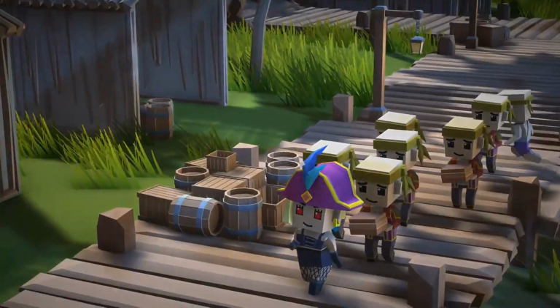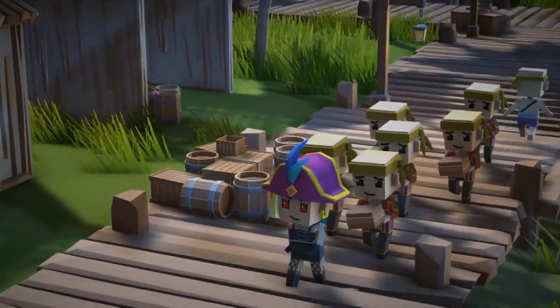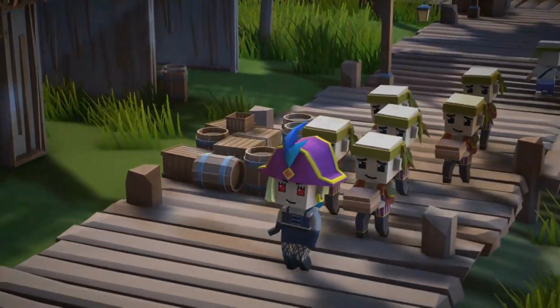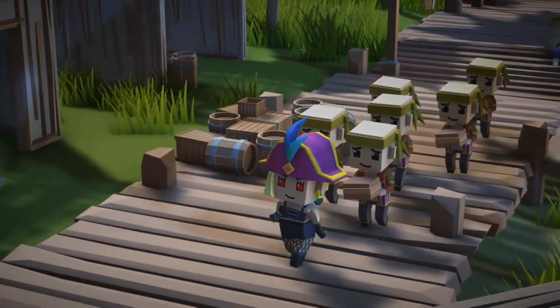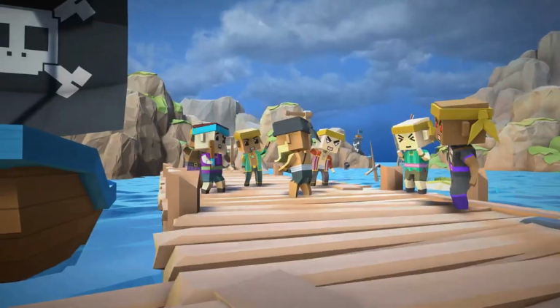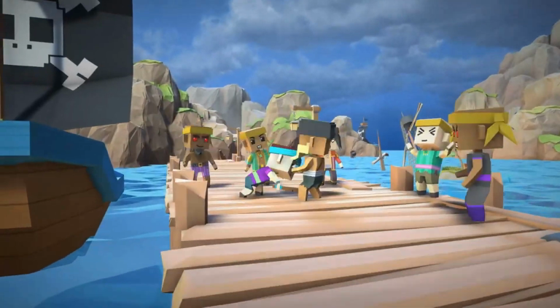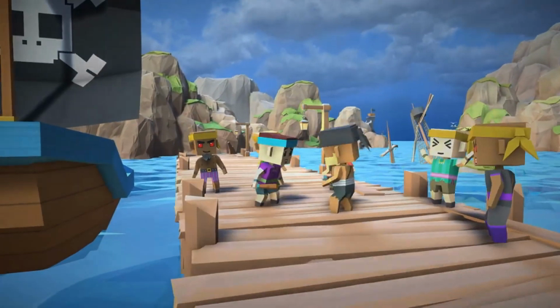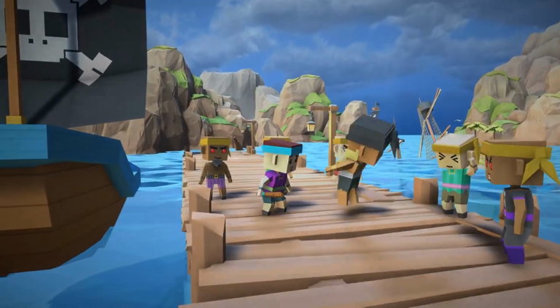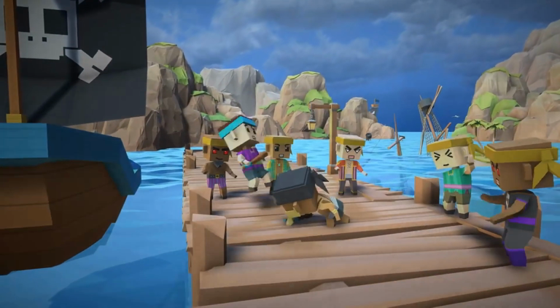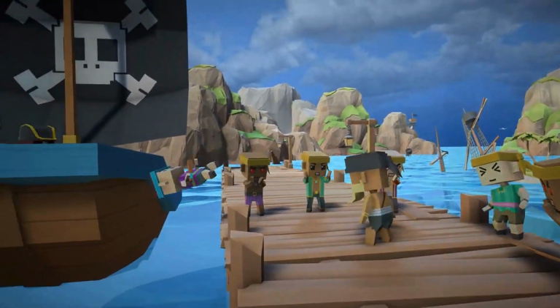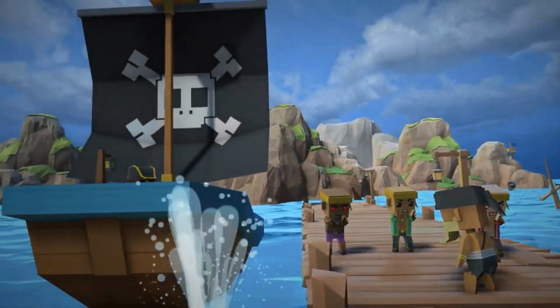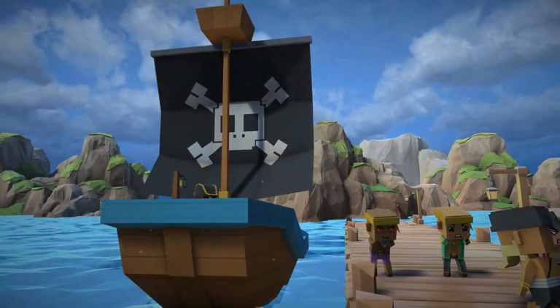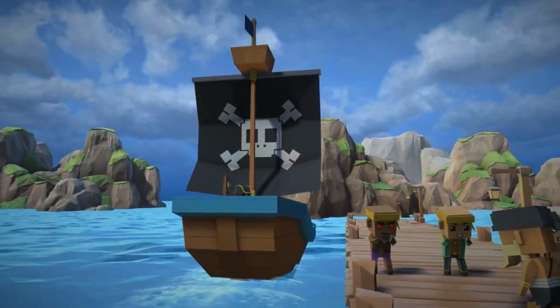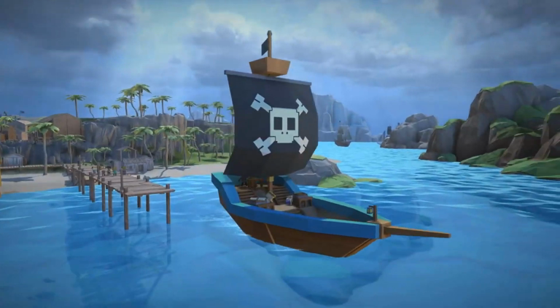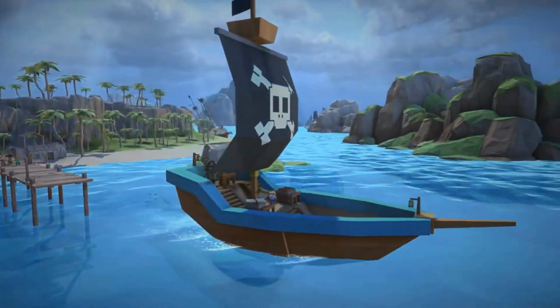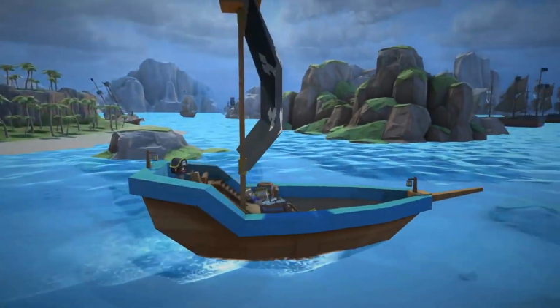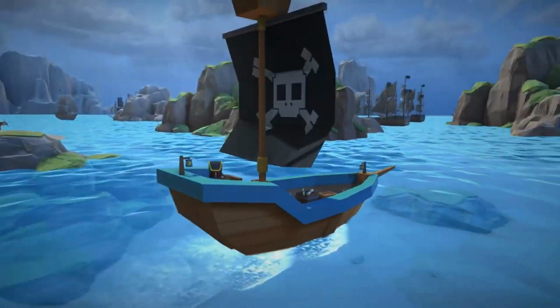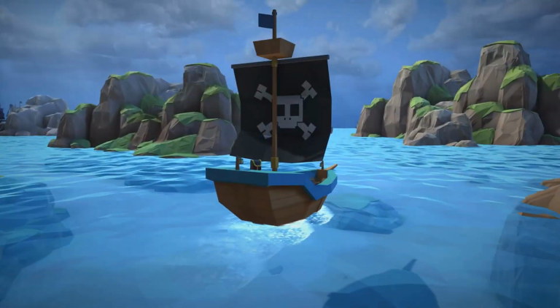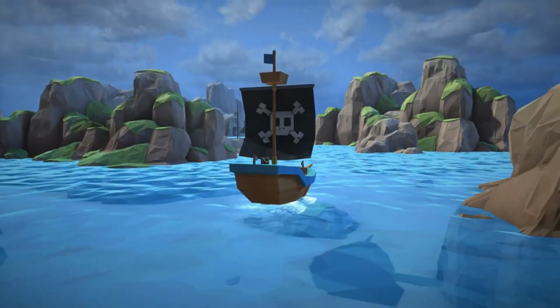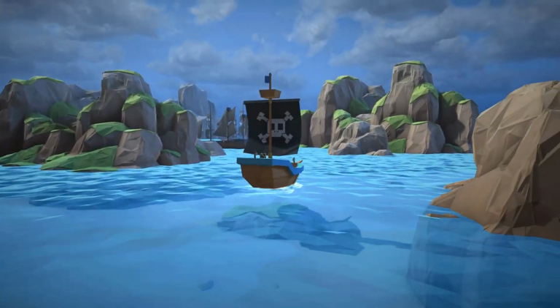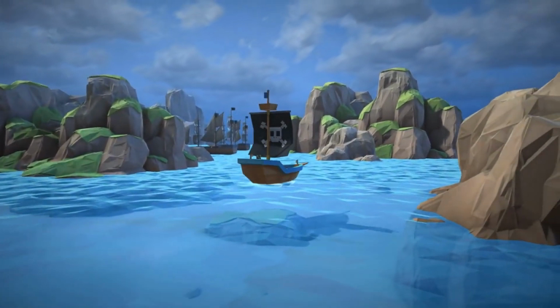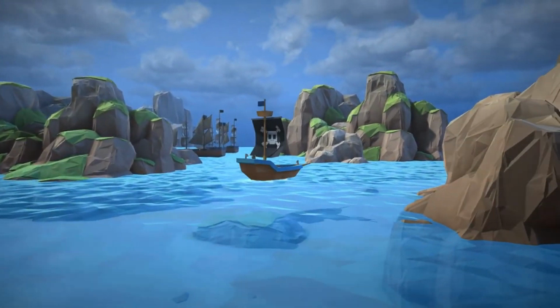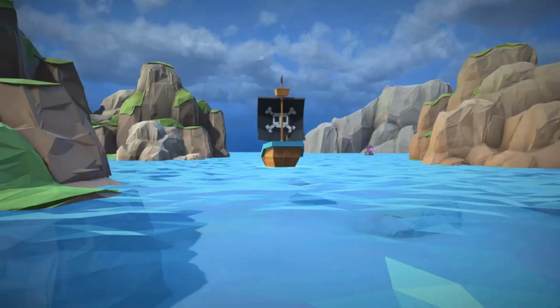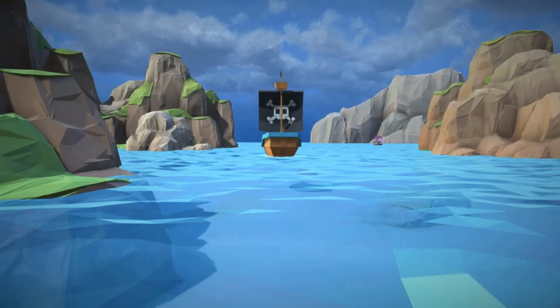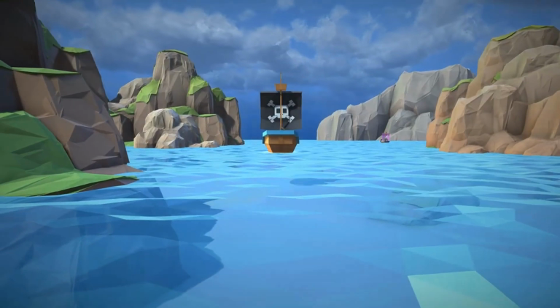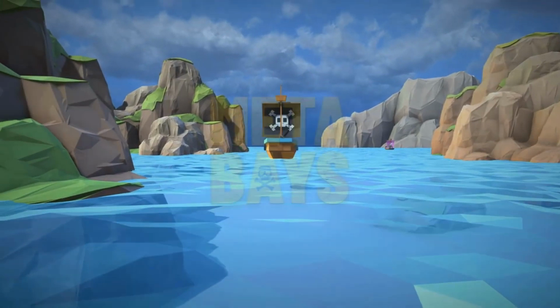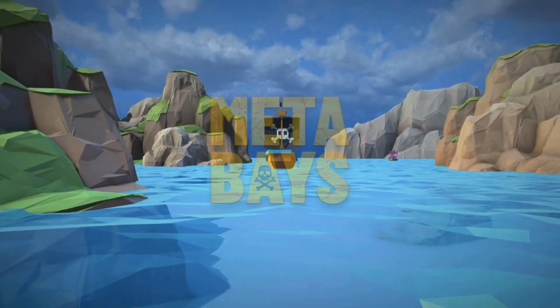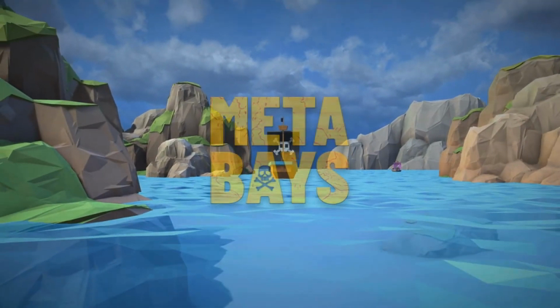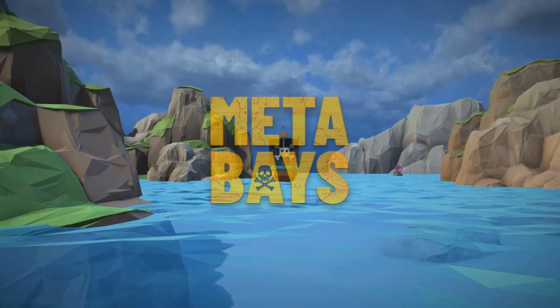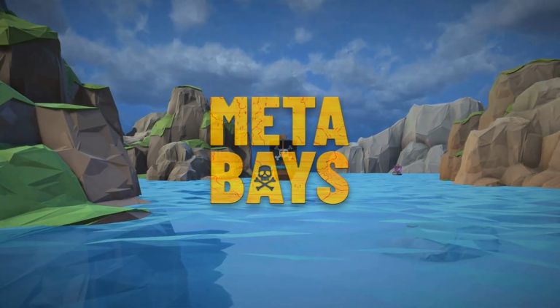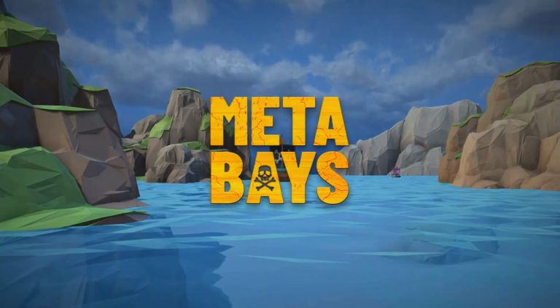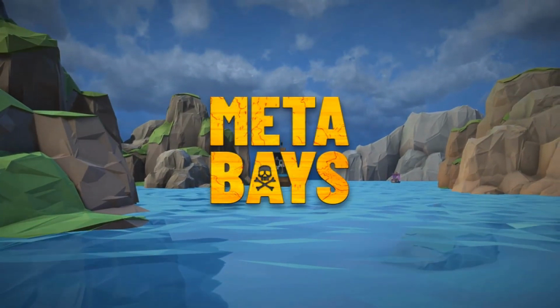Let's move on to game mechanics. The main token is ARRRR, as well as 4 in-game resource gem tokens, each with its own market value and utility. The main token is used to buy a character and a ship, and also for governance.